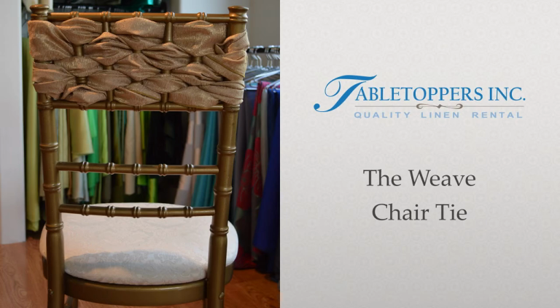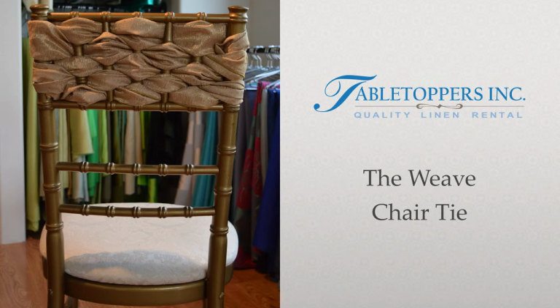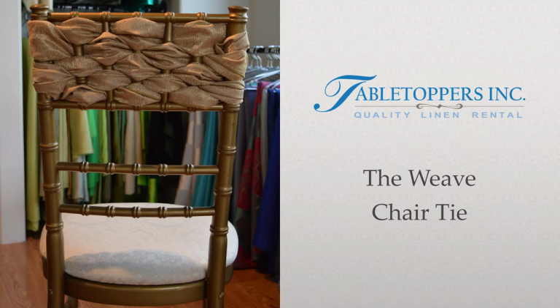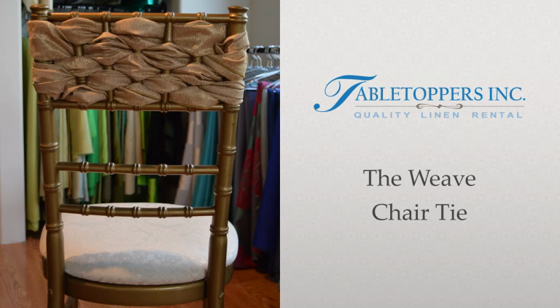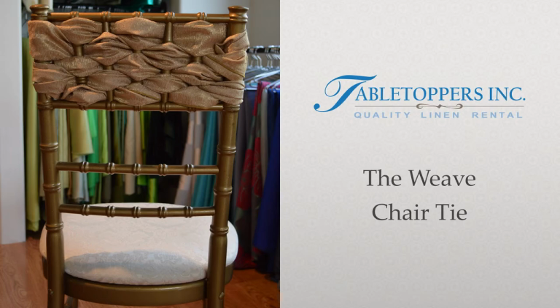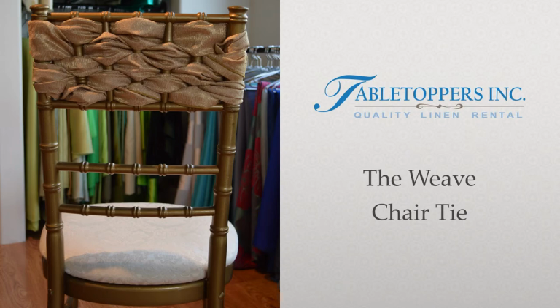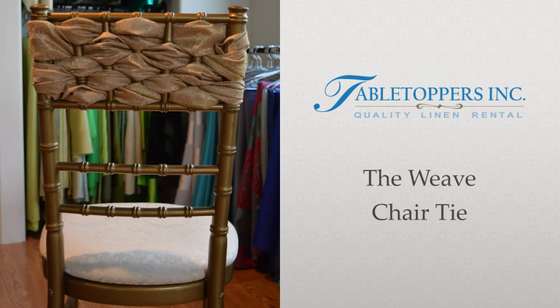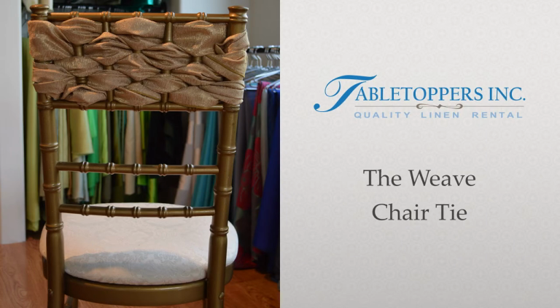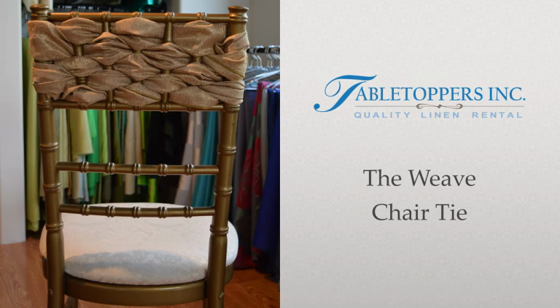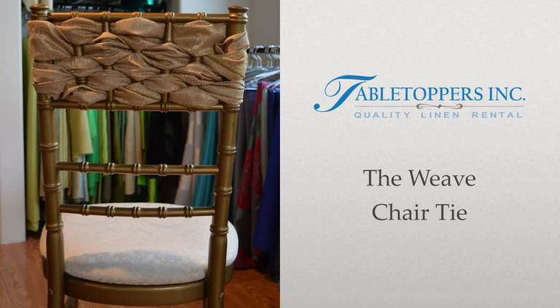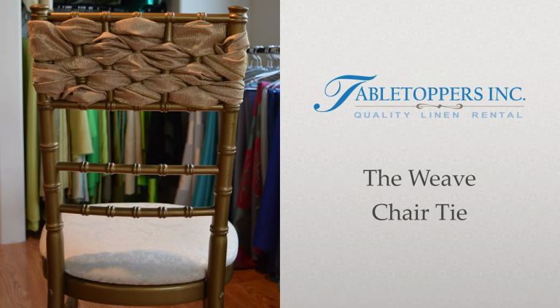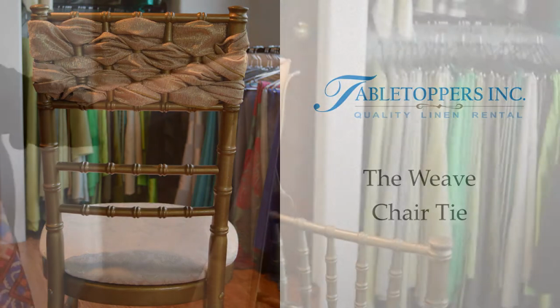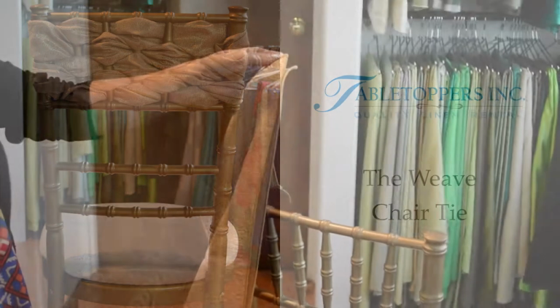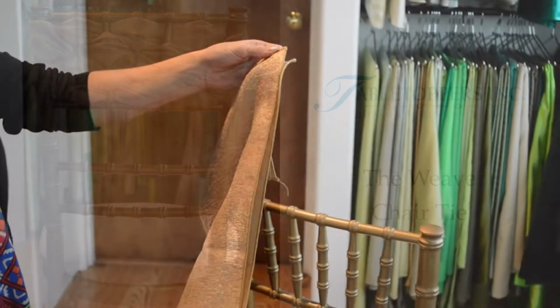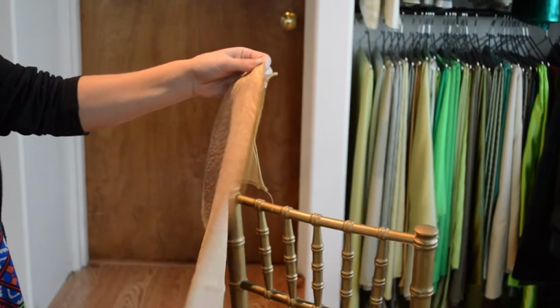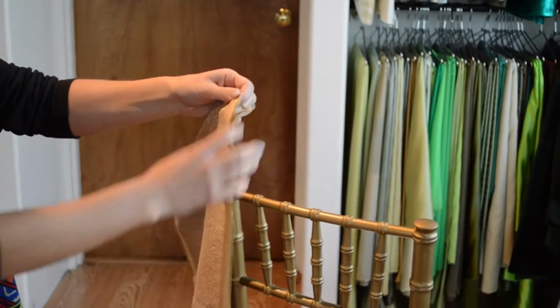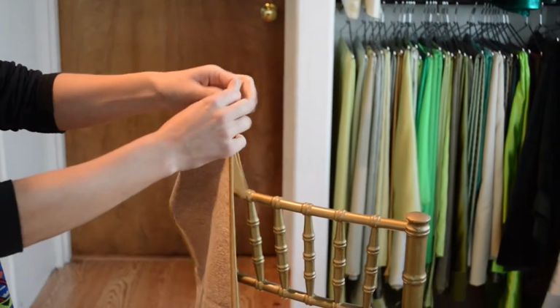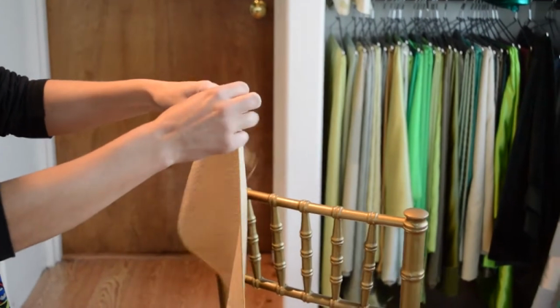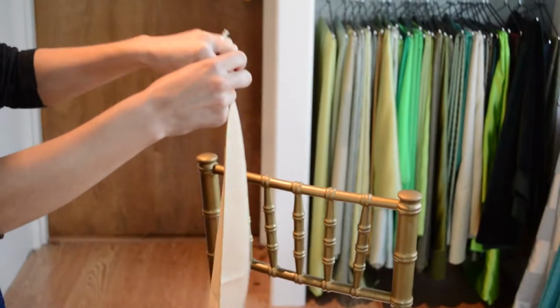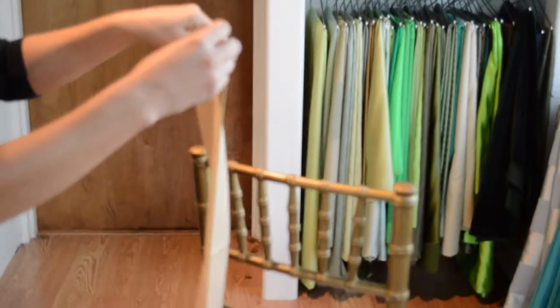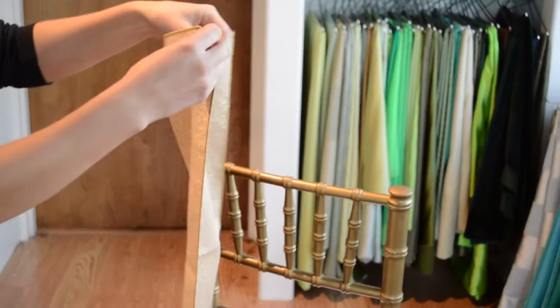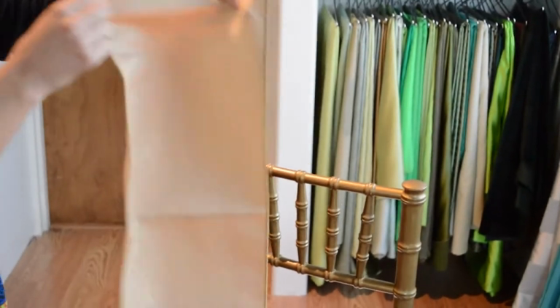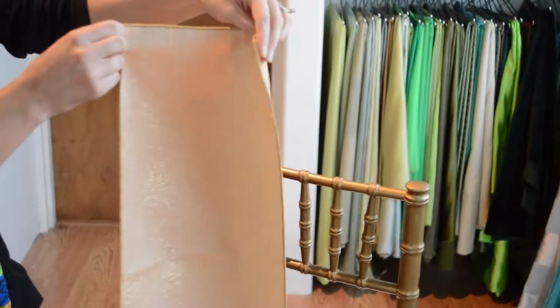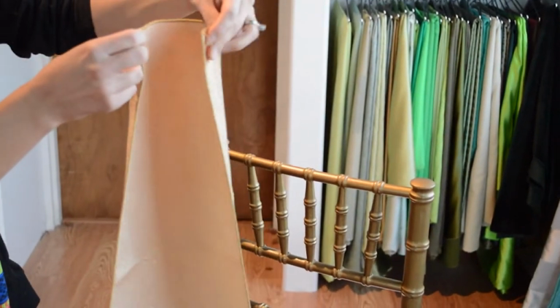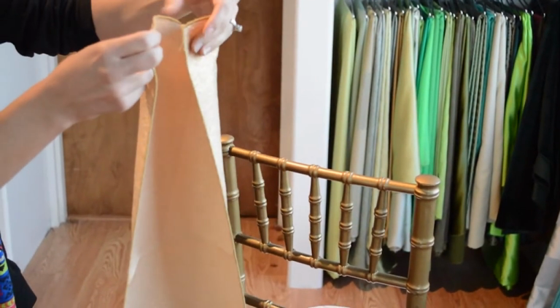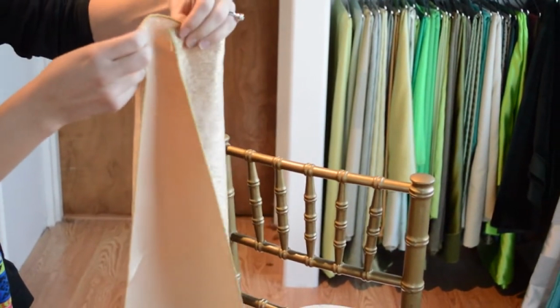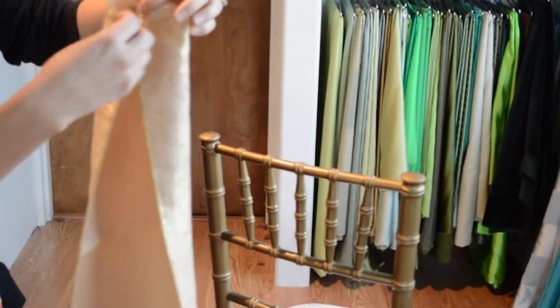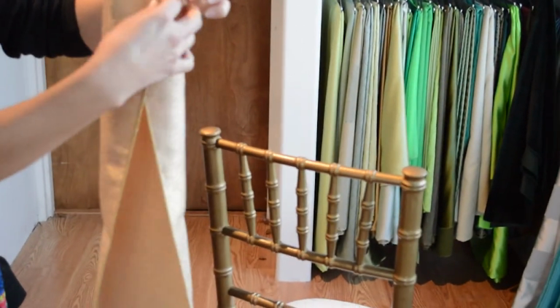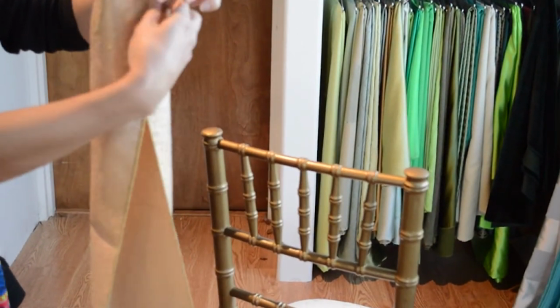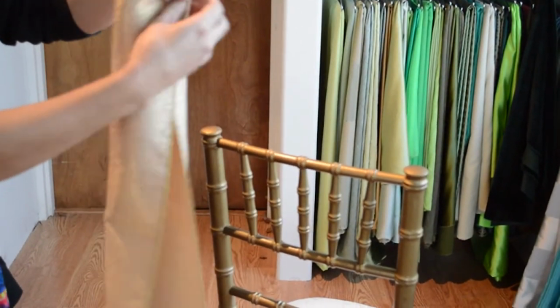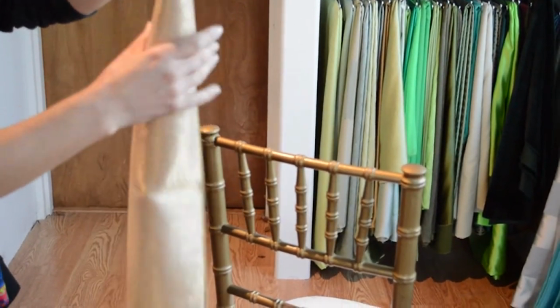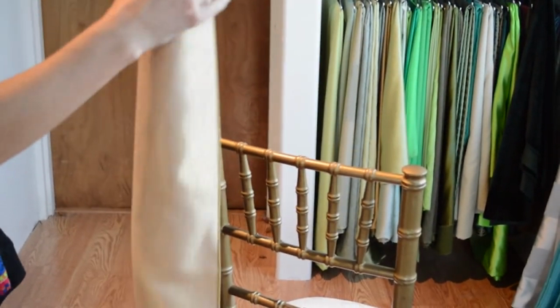In this video, we'll show you the weave chair tie. This chair tie method works great with chiavari chairs or a similar chair style that has bars.